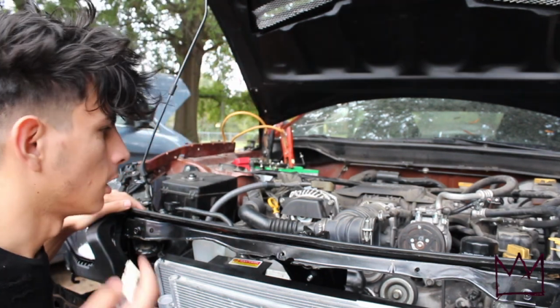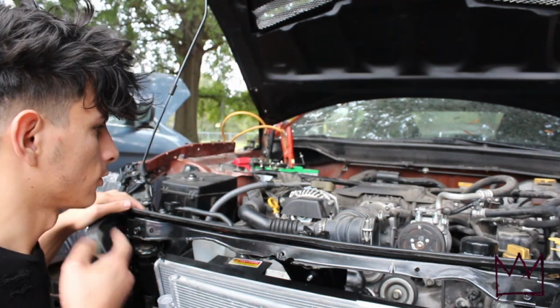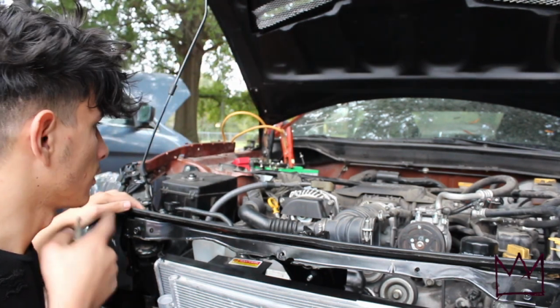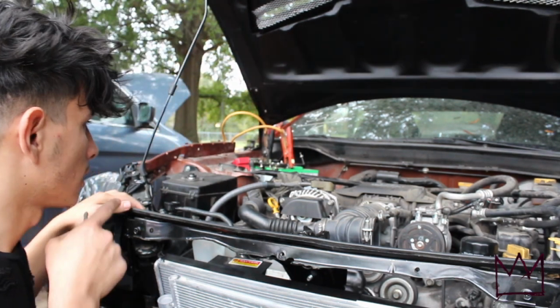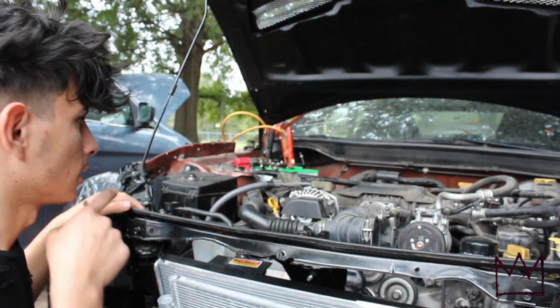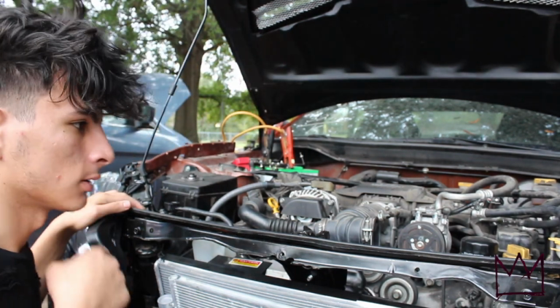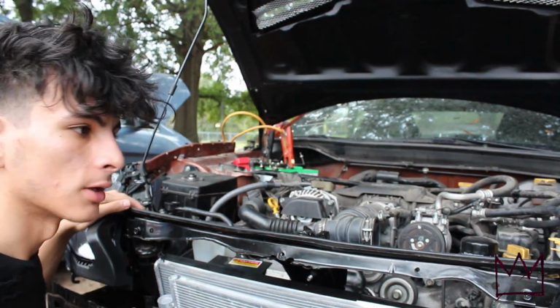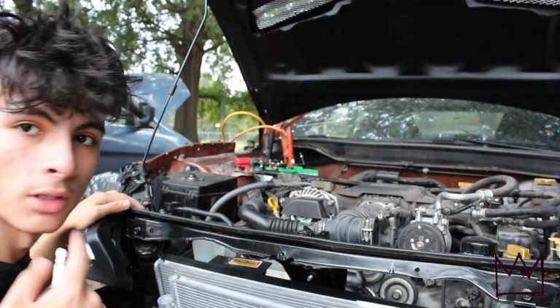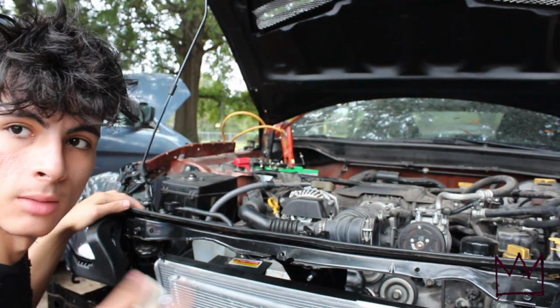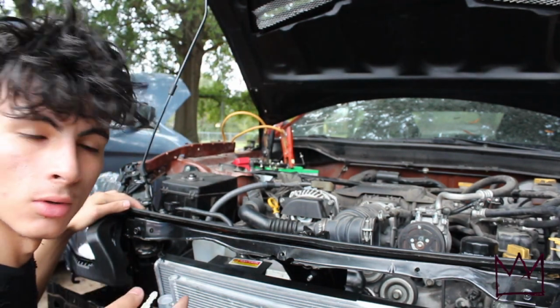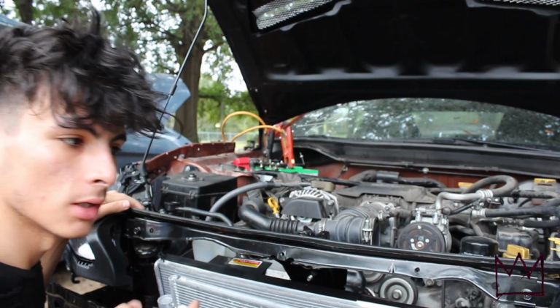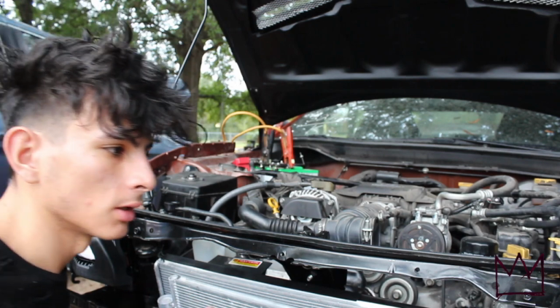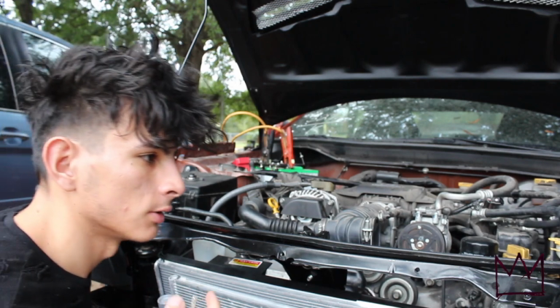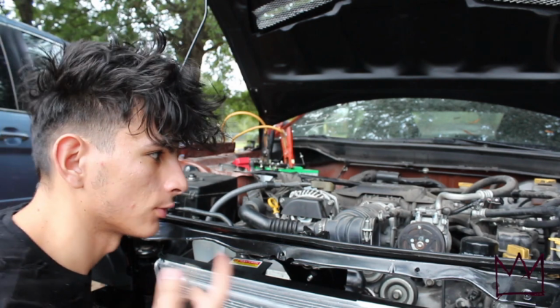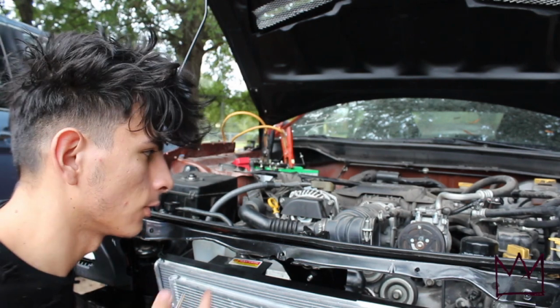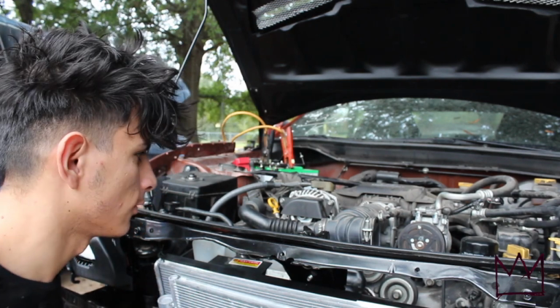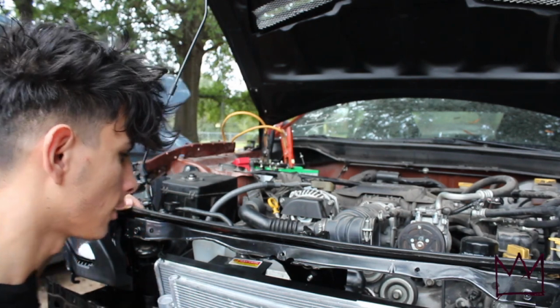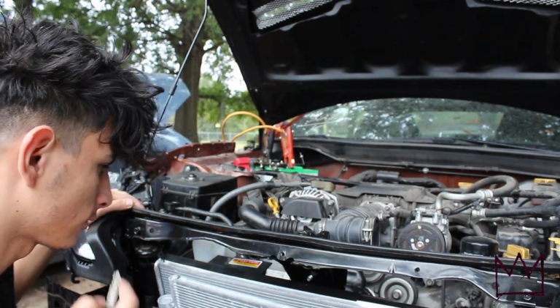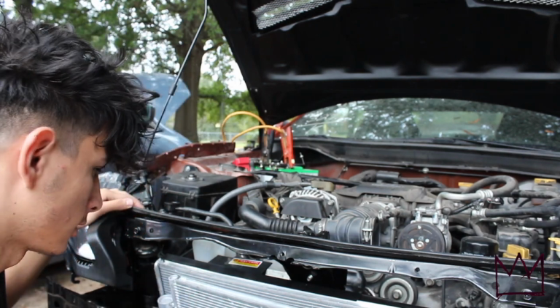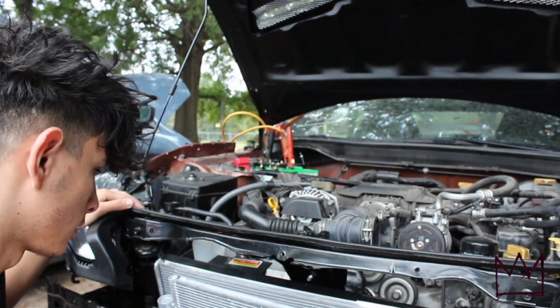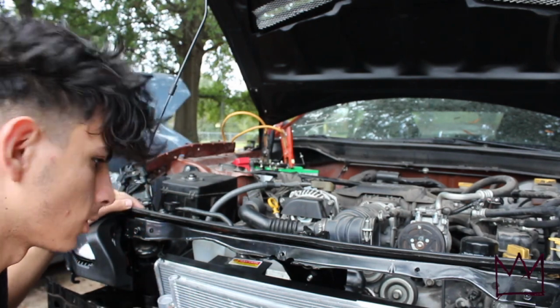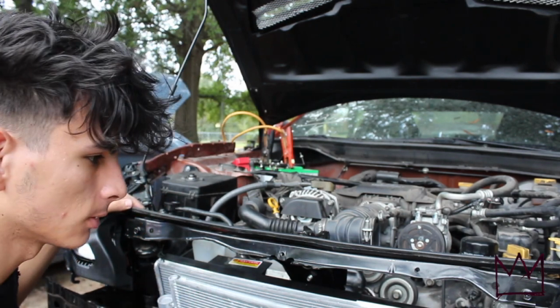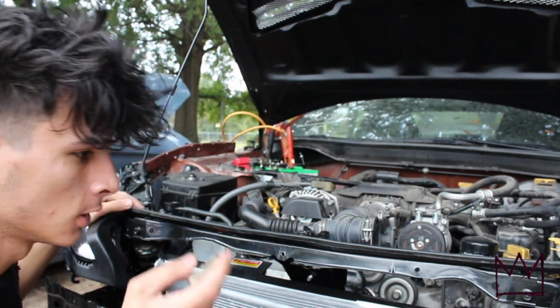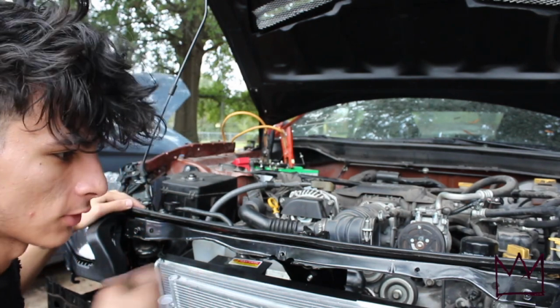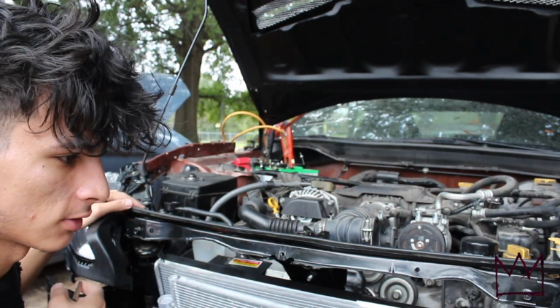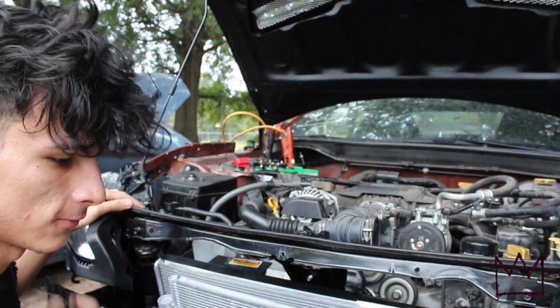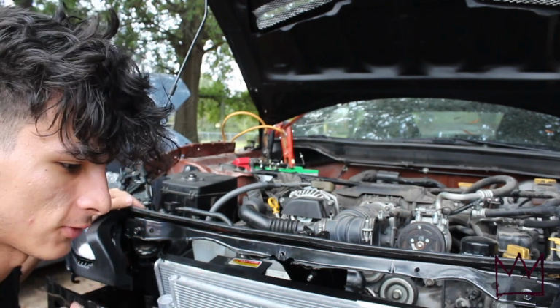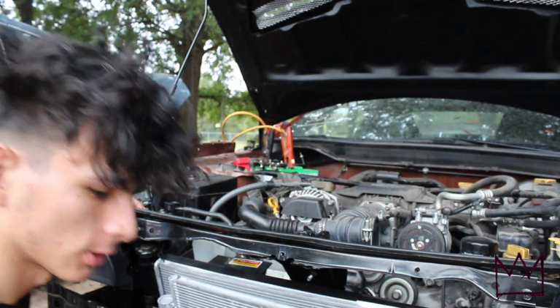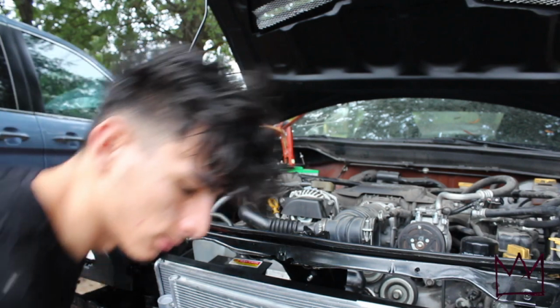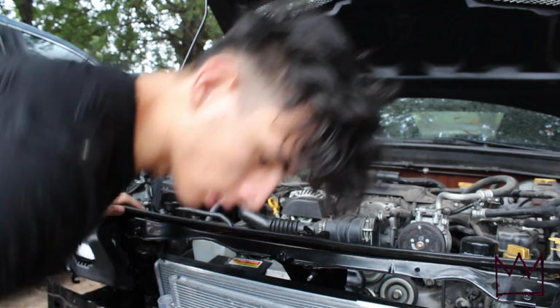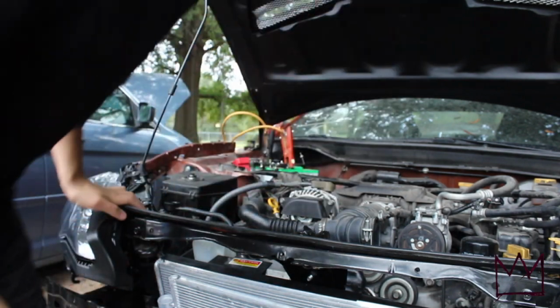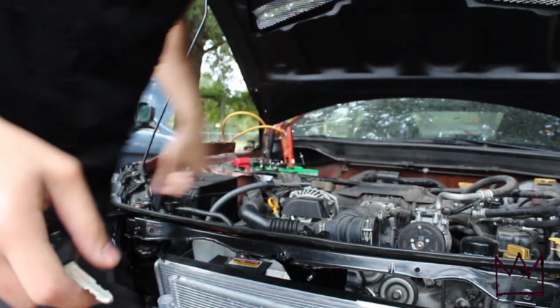Now that I've got the battery connected I'm going to go ahead and turn on the FRS and let it warm up so I can finish filling up the coolant.